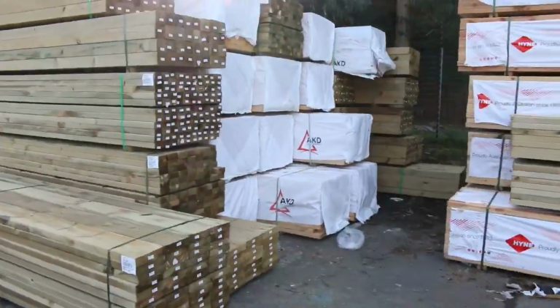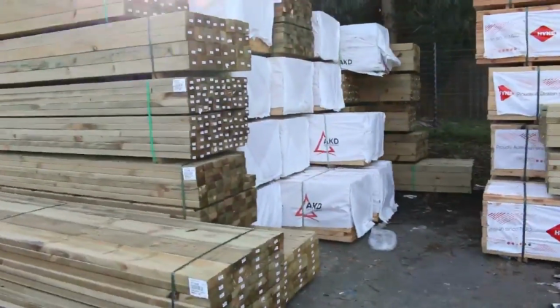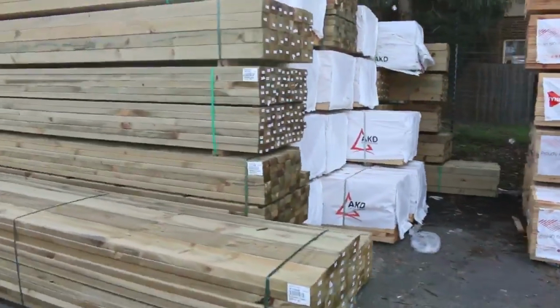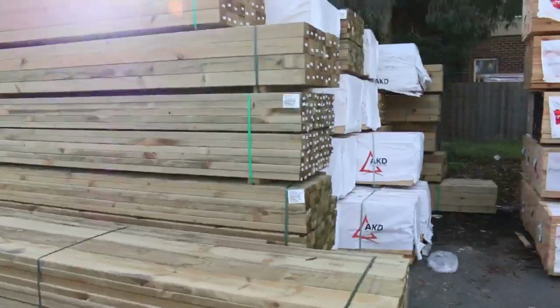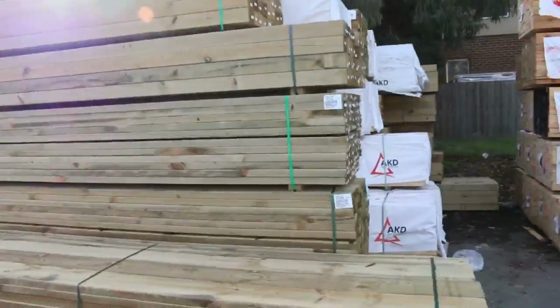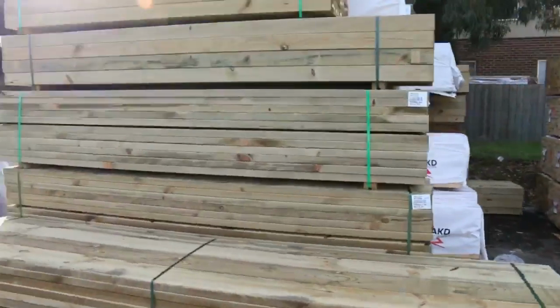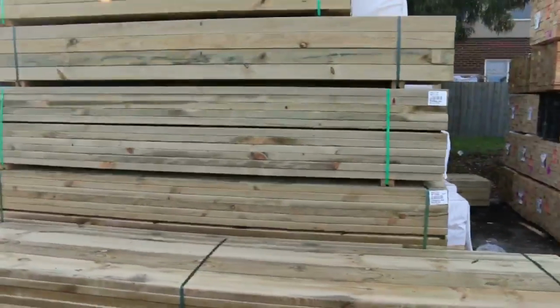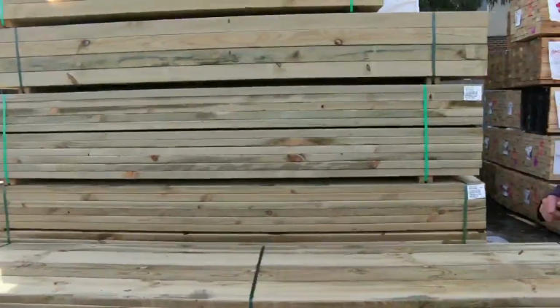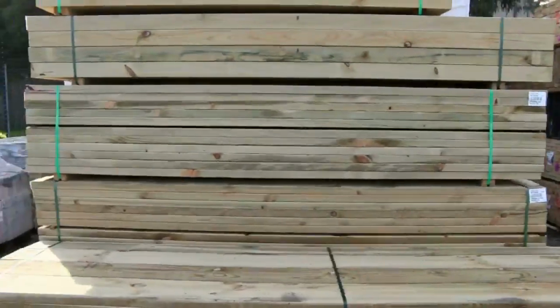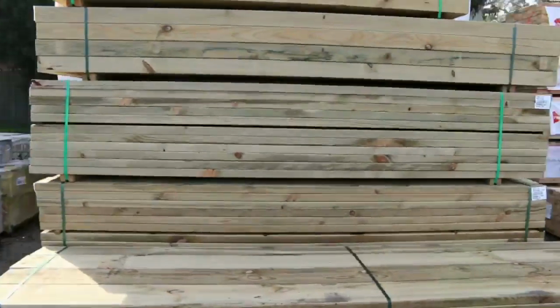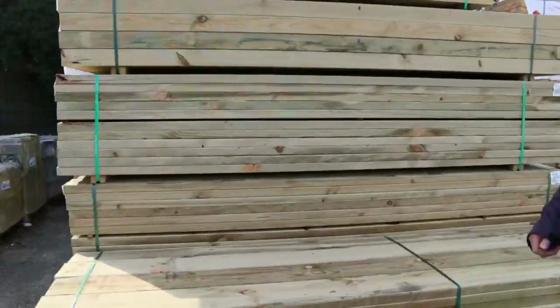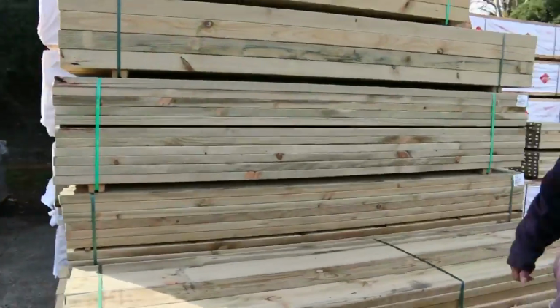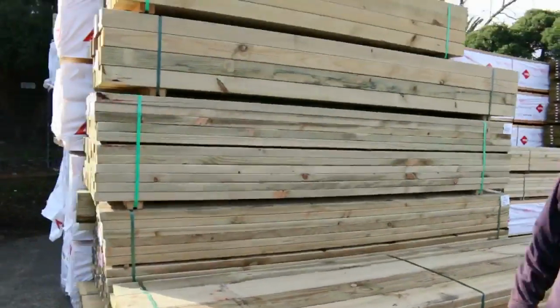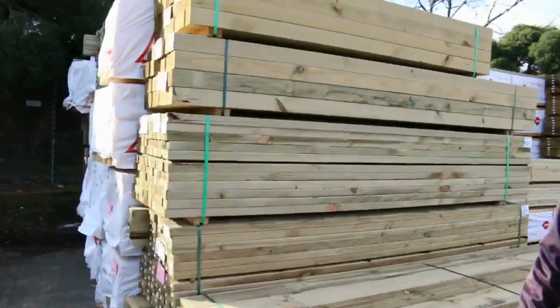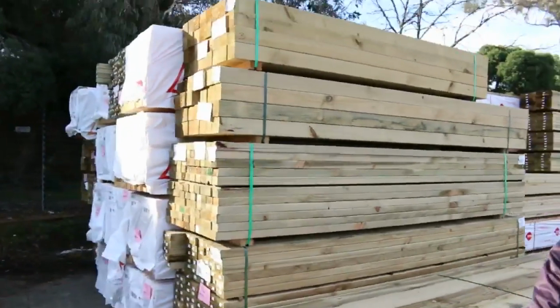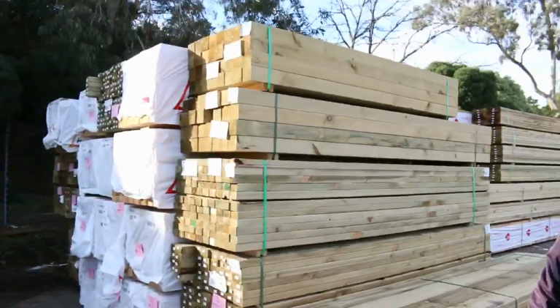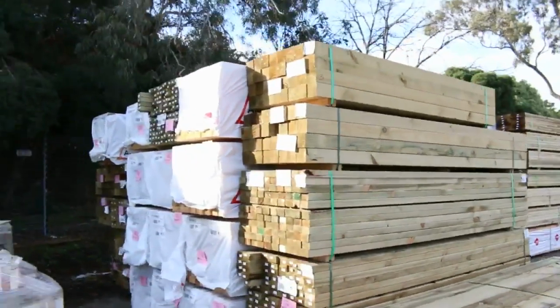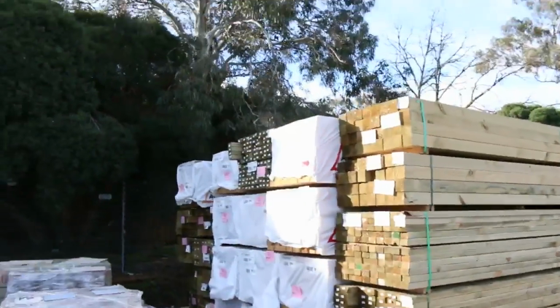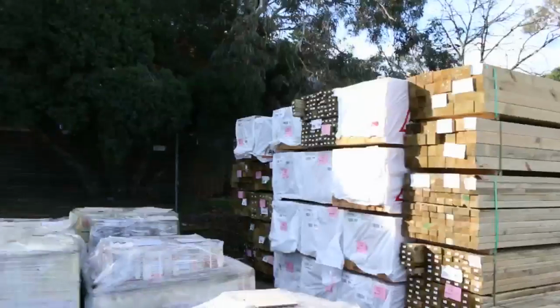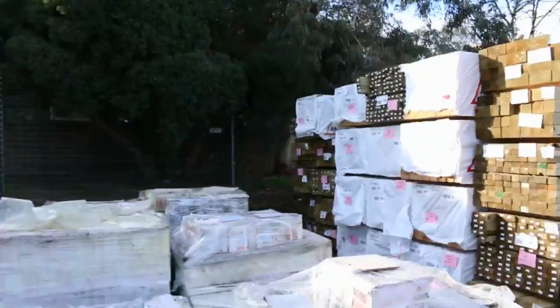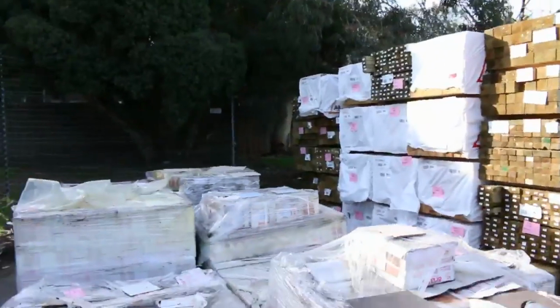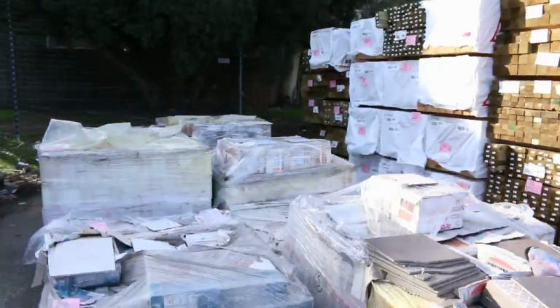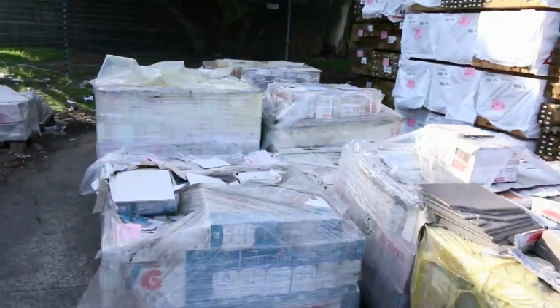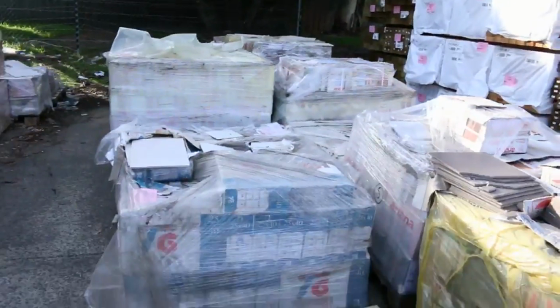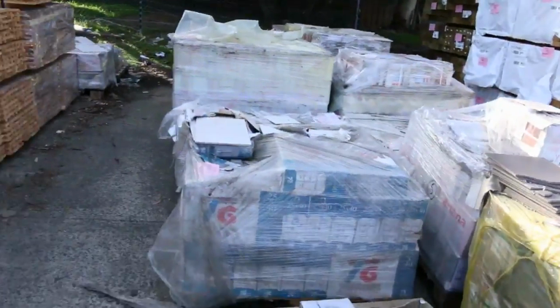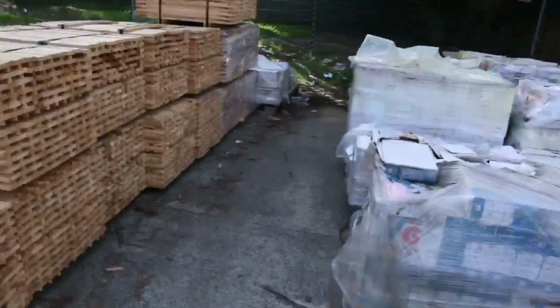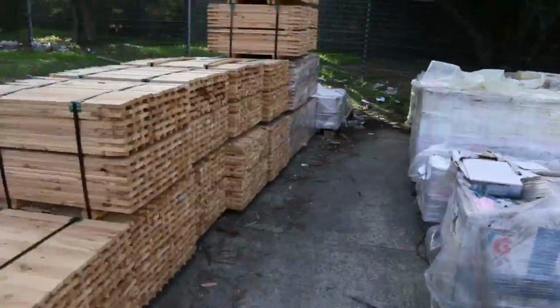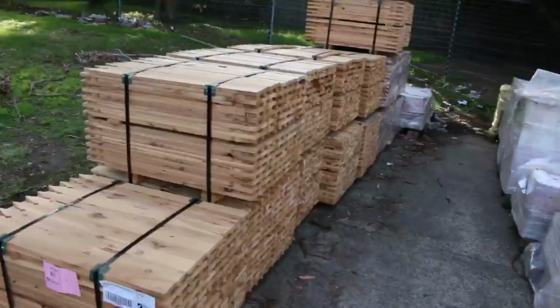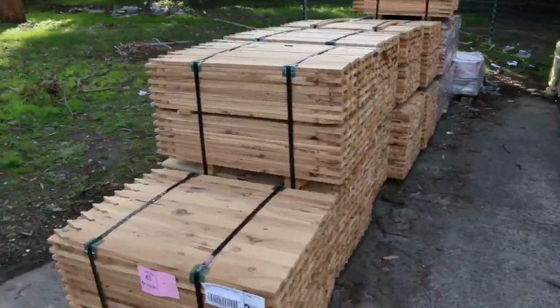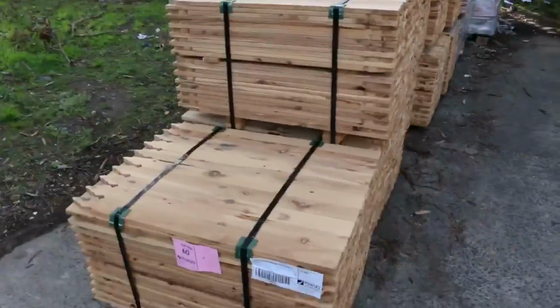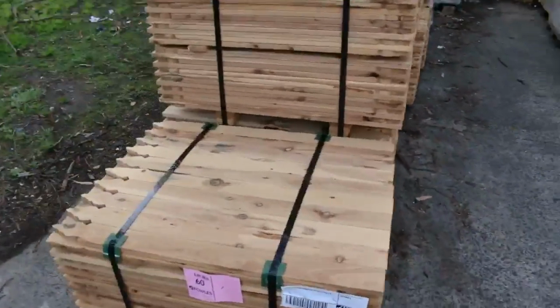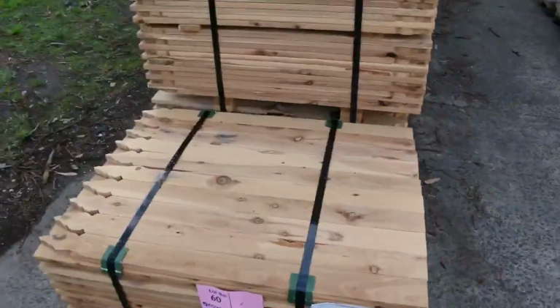Next row we've got studs and treated pine all mixed in together — plenty of stock there. We've got pallets of tiles along here. We've got cypress pickets there, 900s.